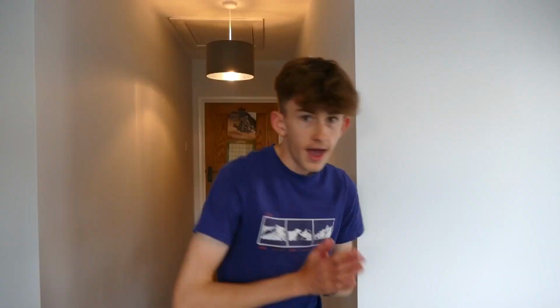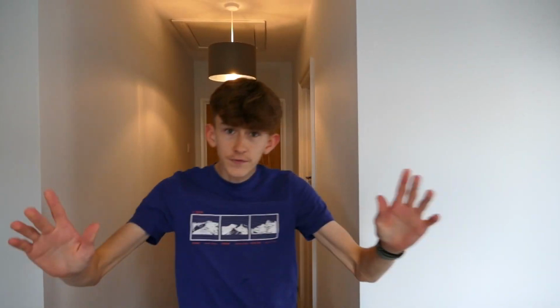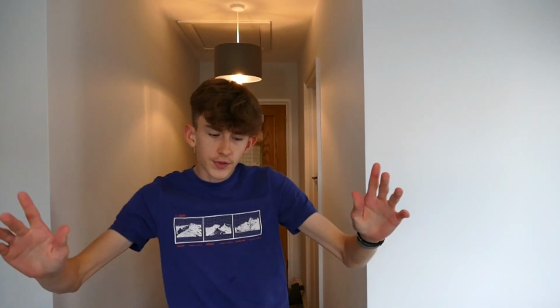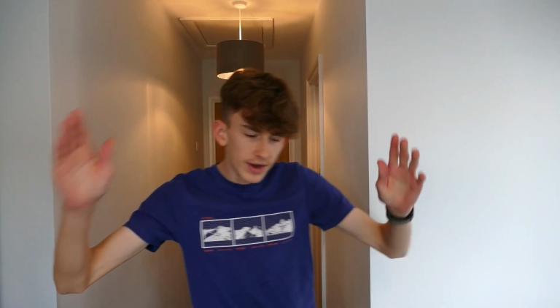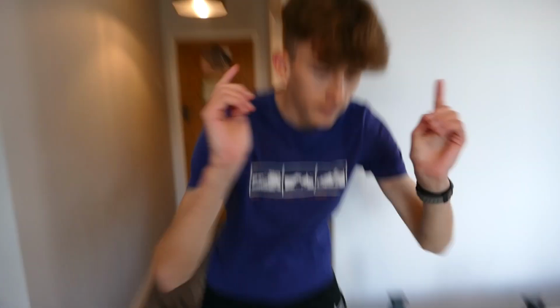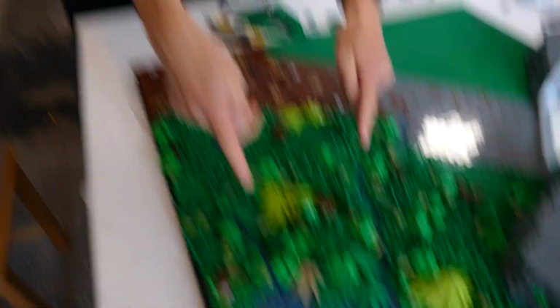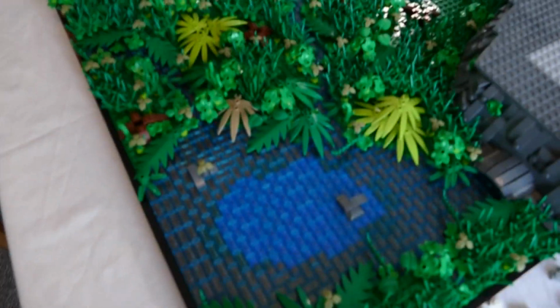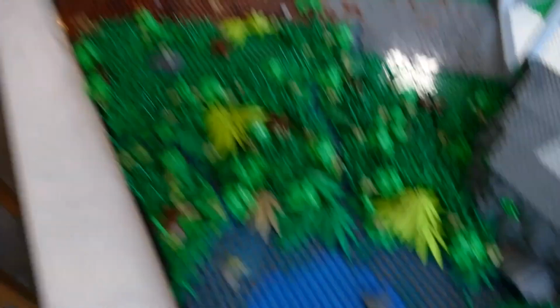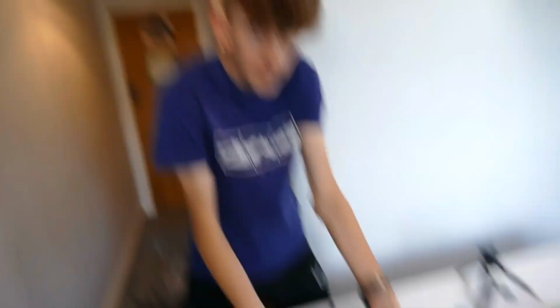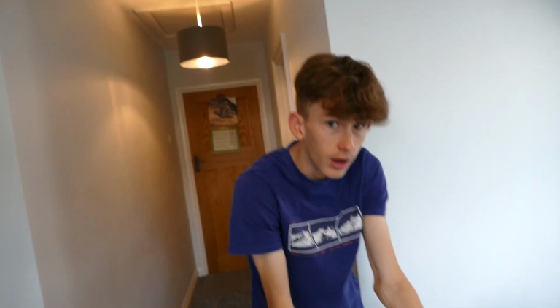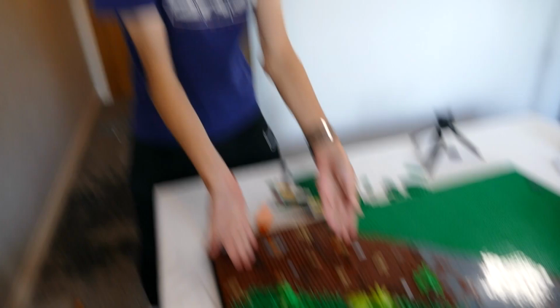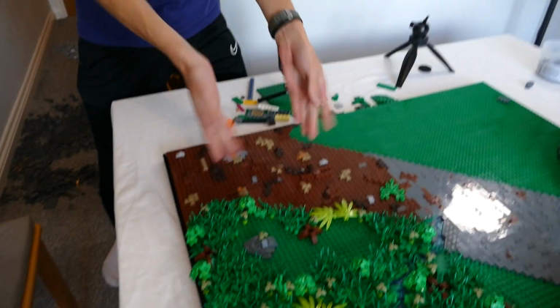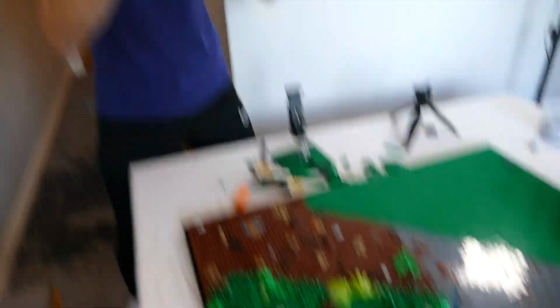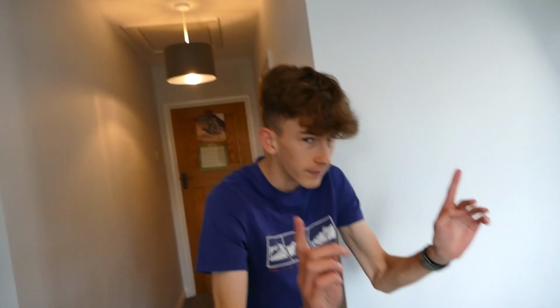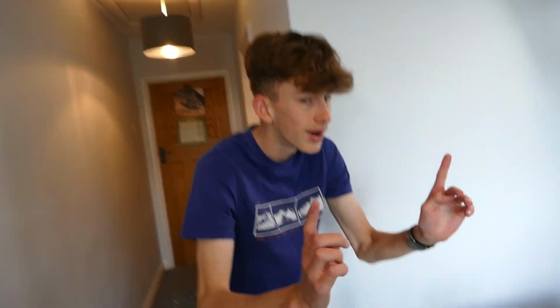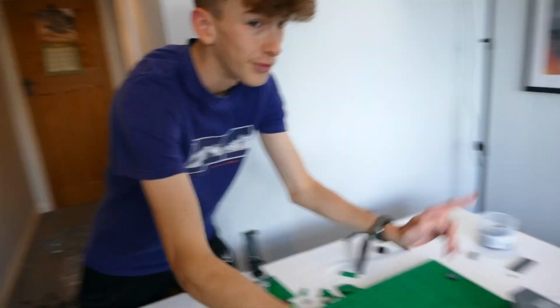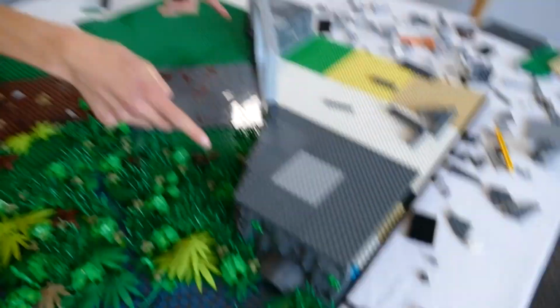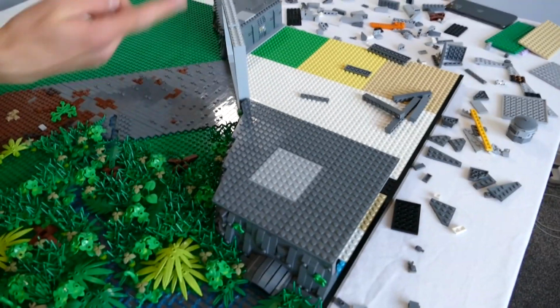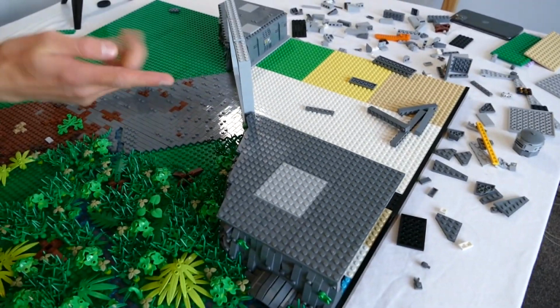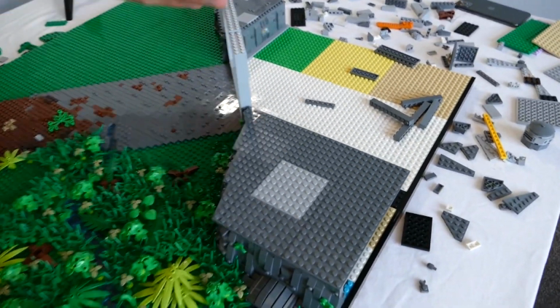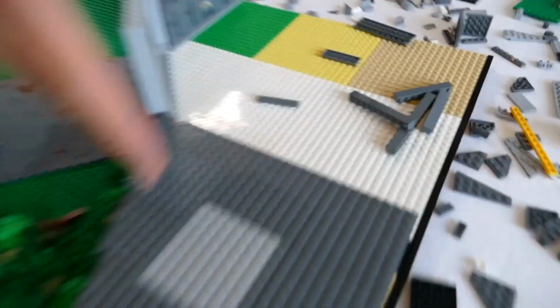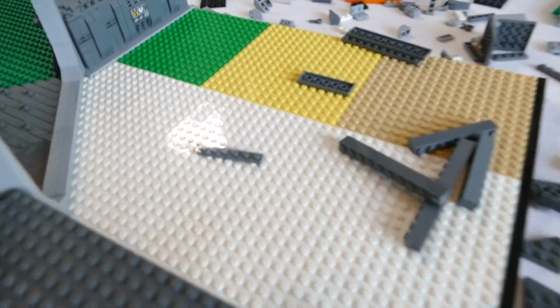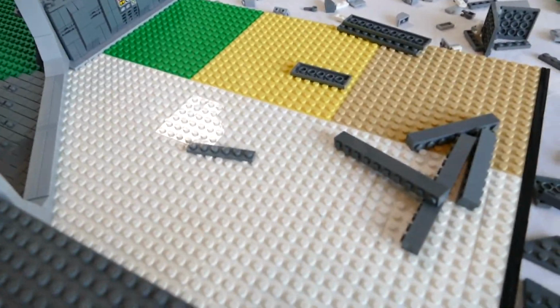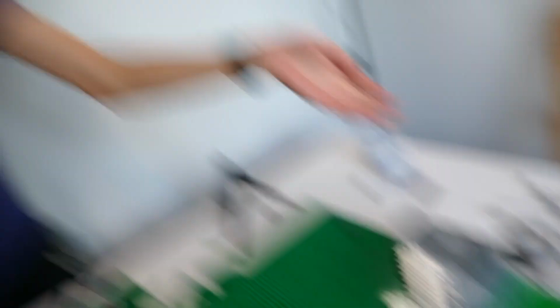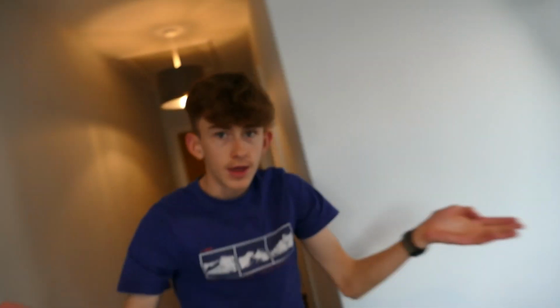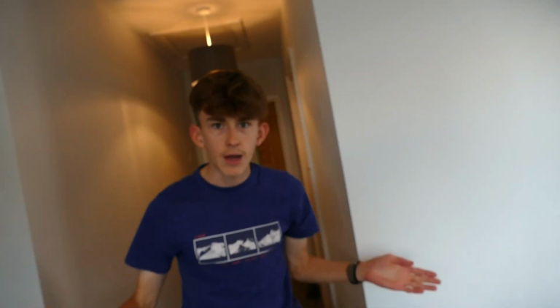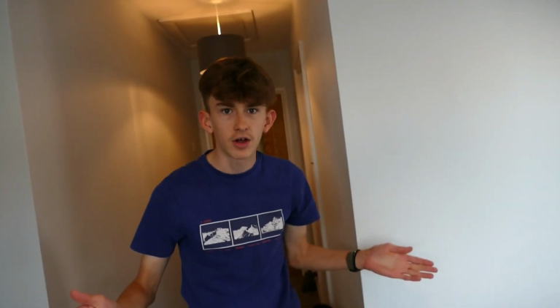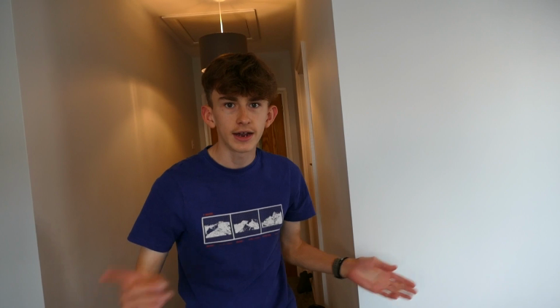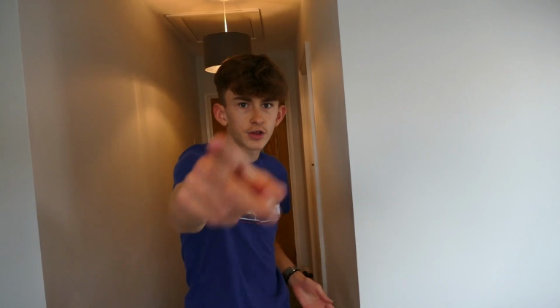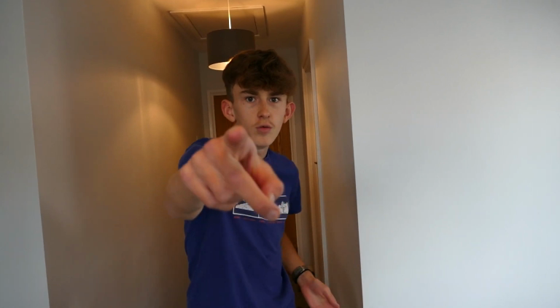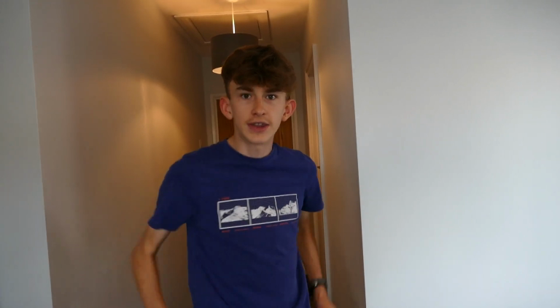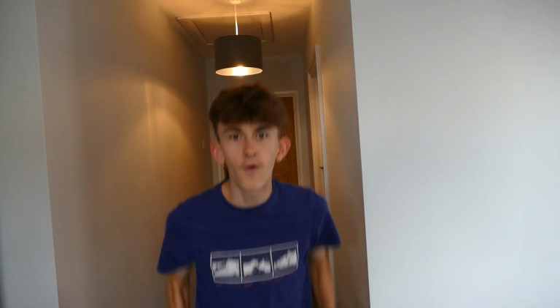End of day three: we have foliage, we have a pathway, we have rock work, and also the beginning of a base. How exciting — let's go to day four.